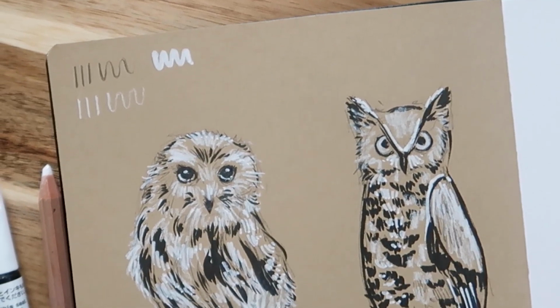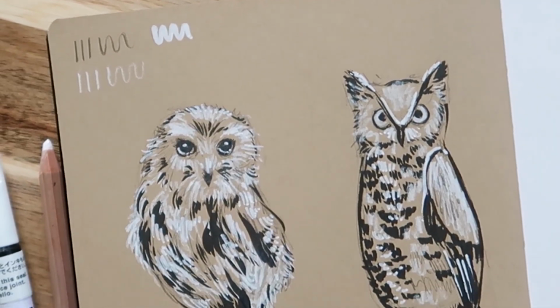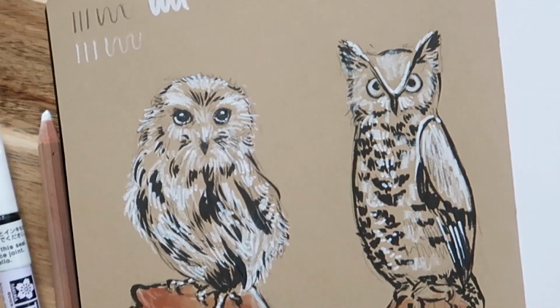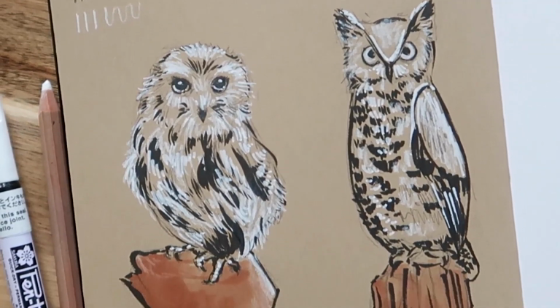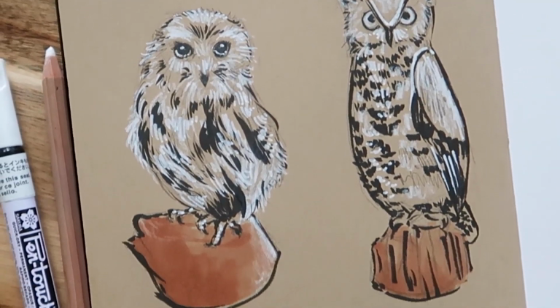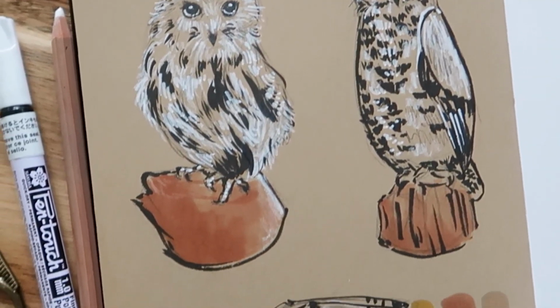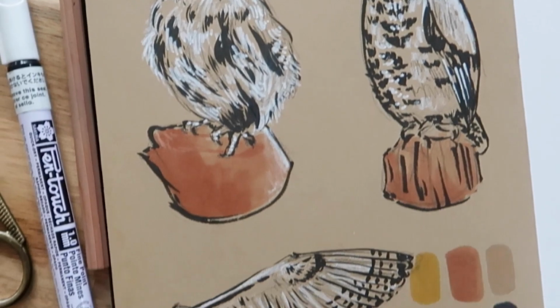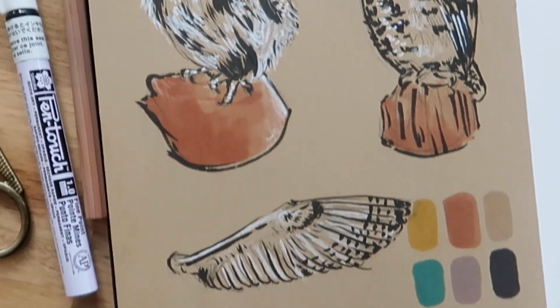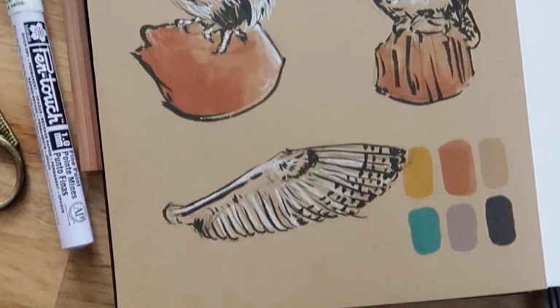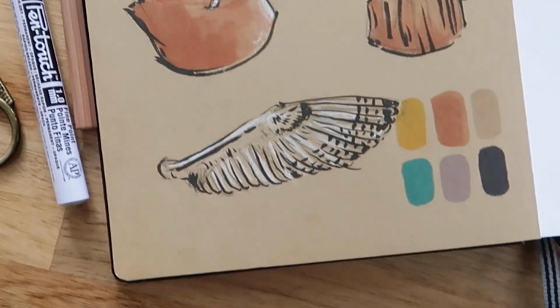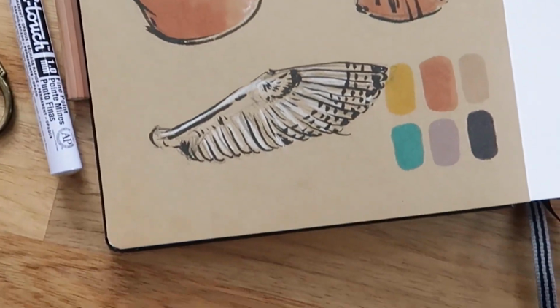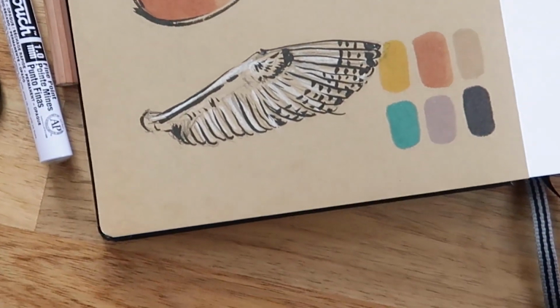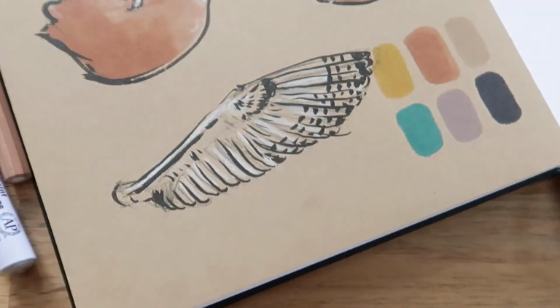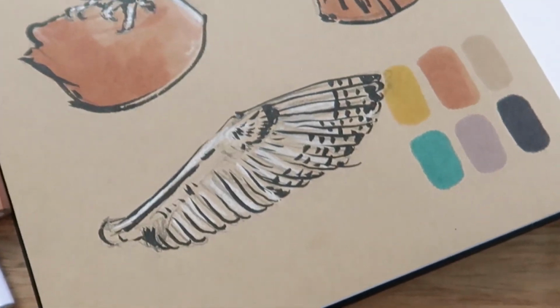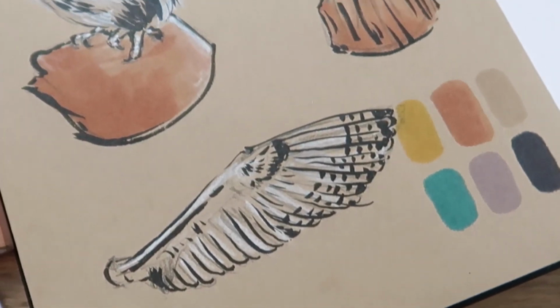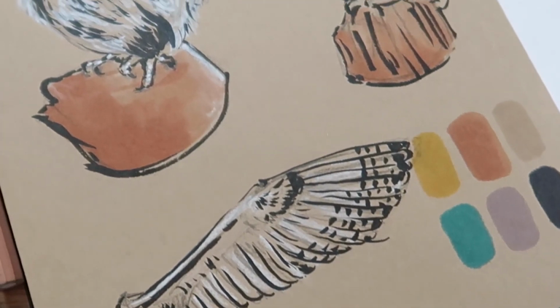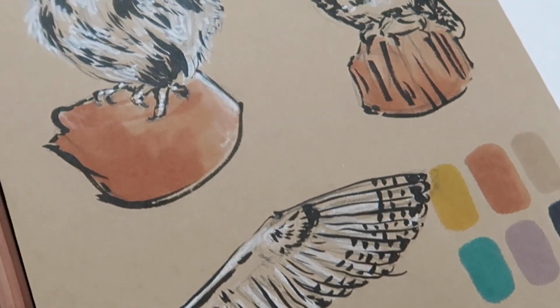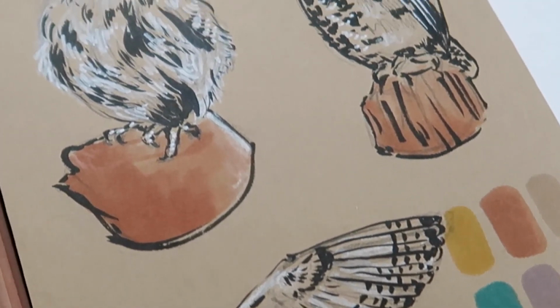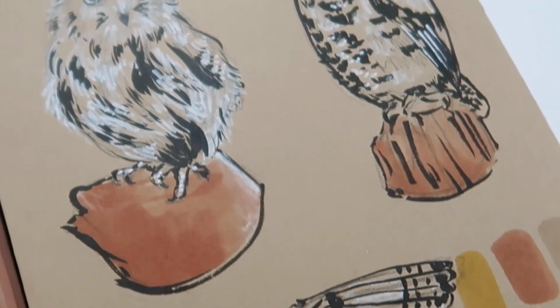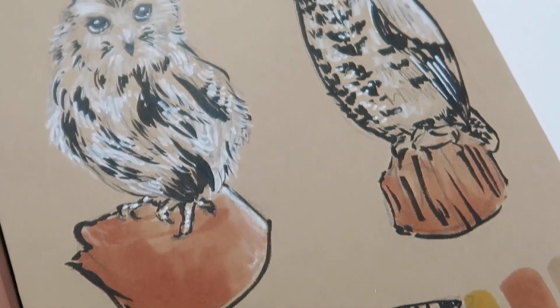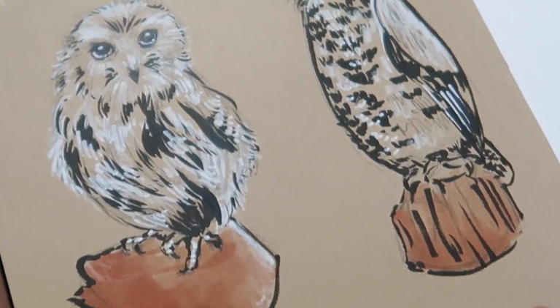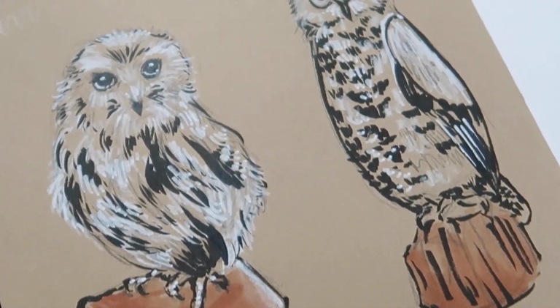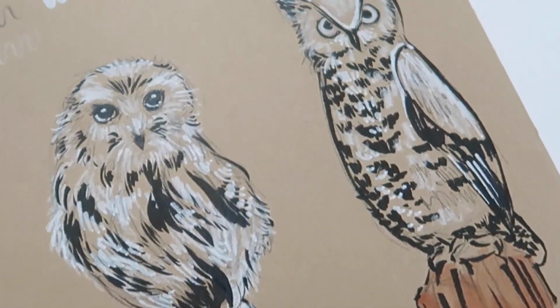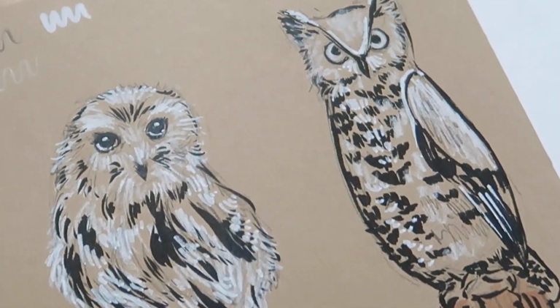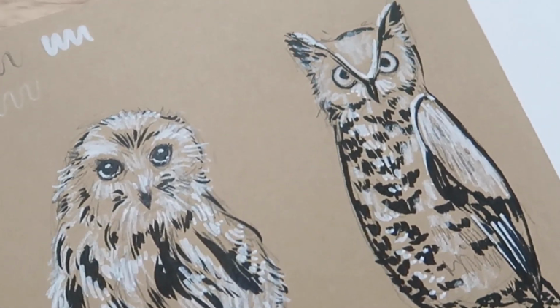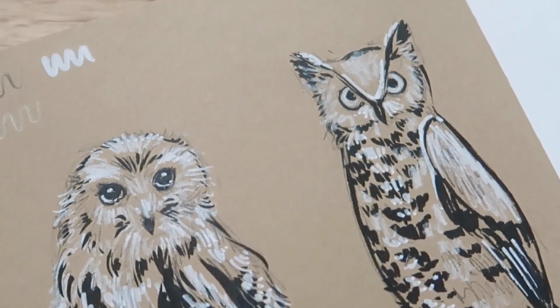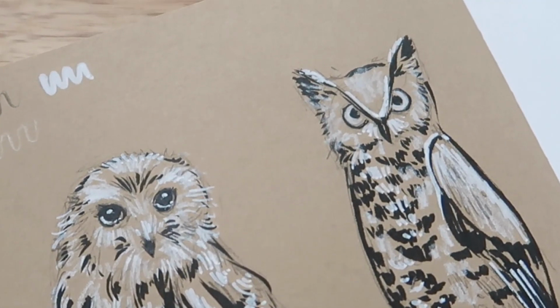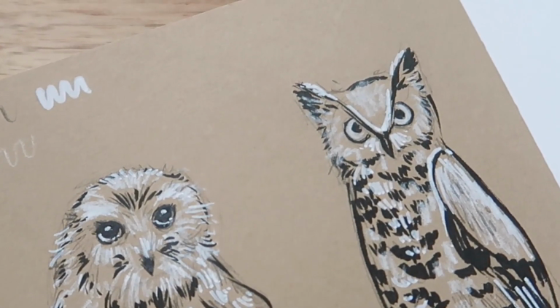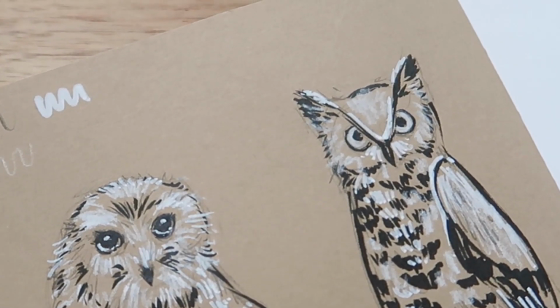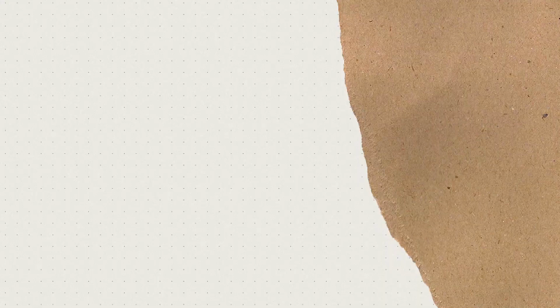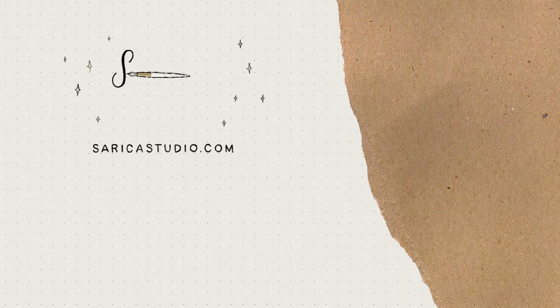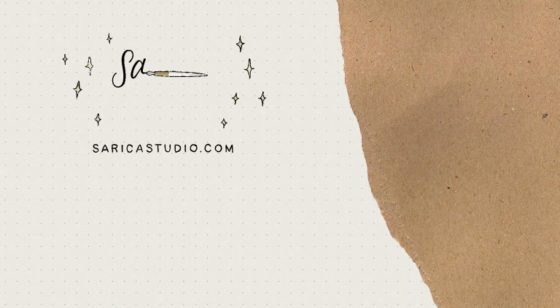It's all good. Until the next video, happy journaling, happy art making, and I will see you next time. Bye!